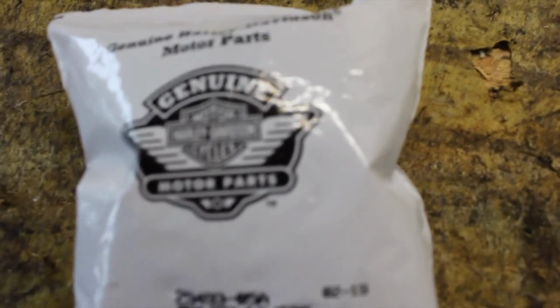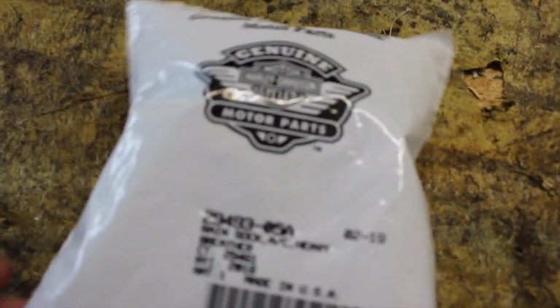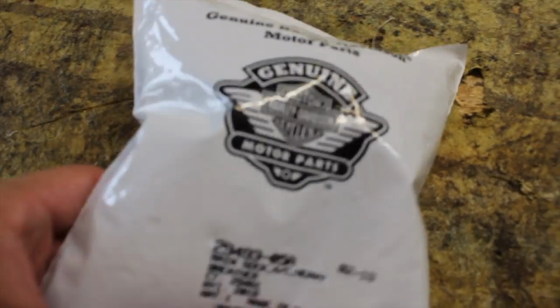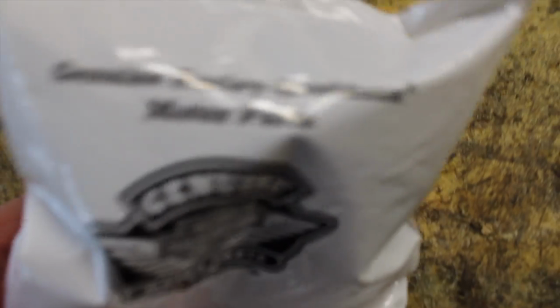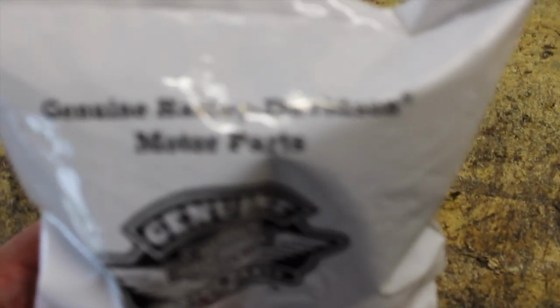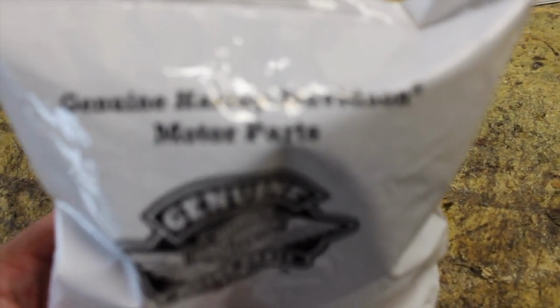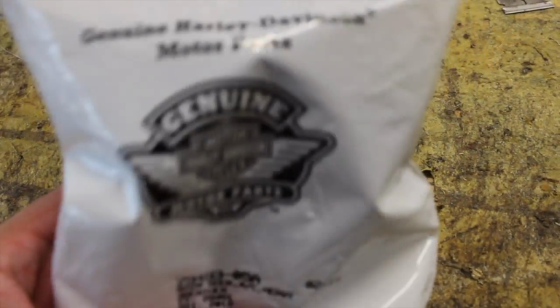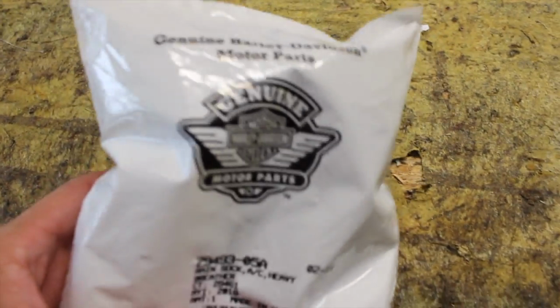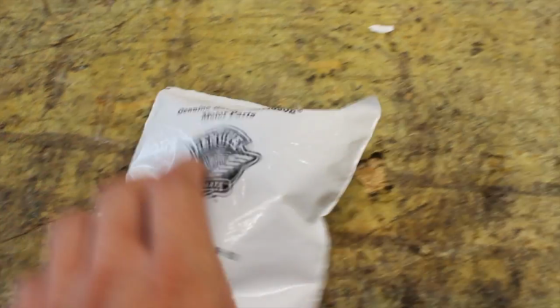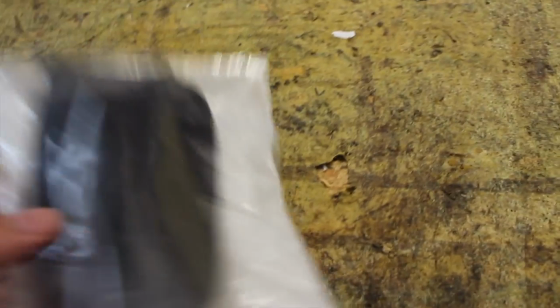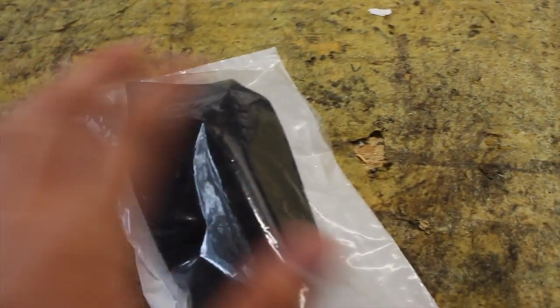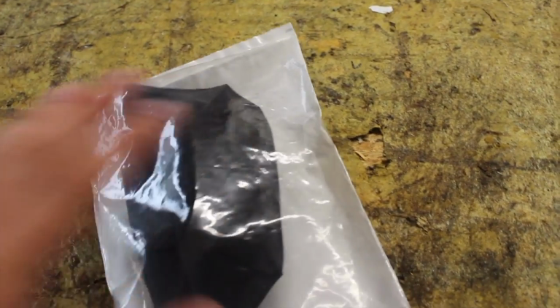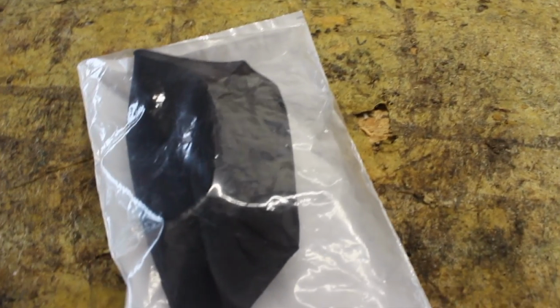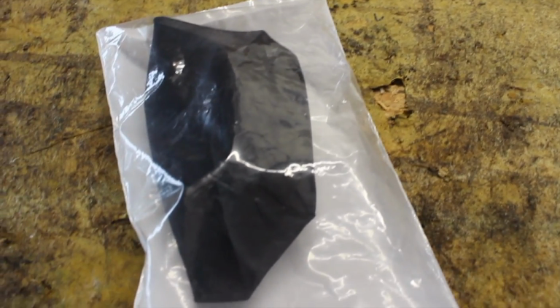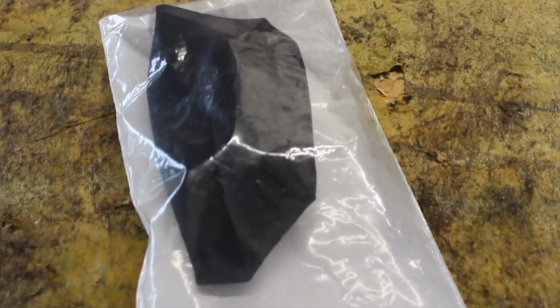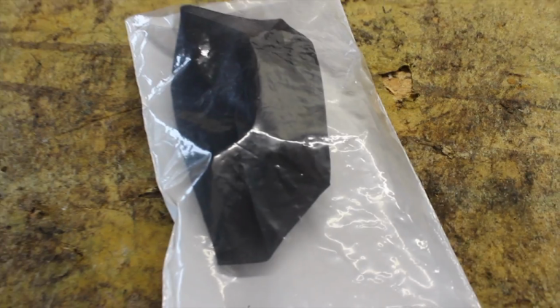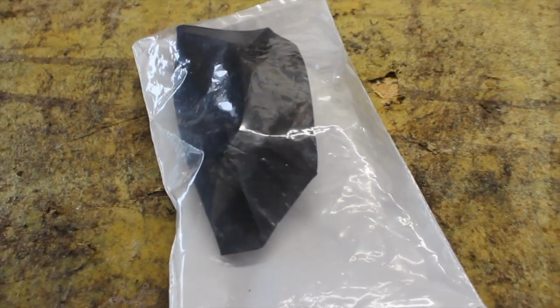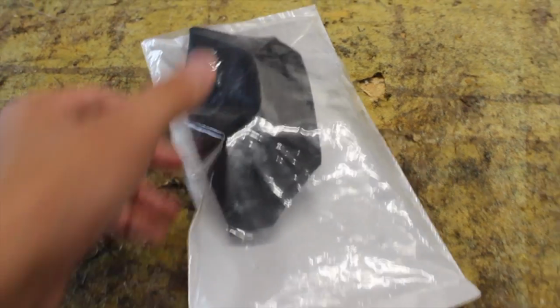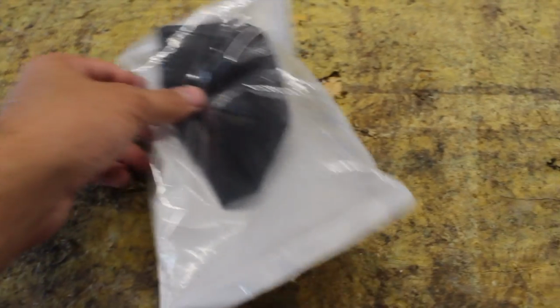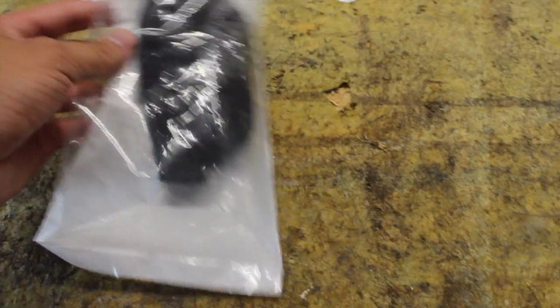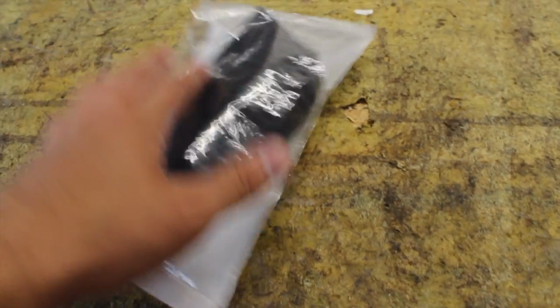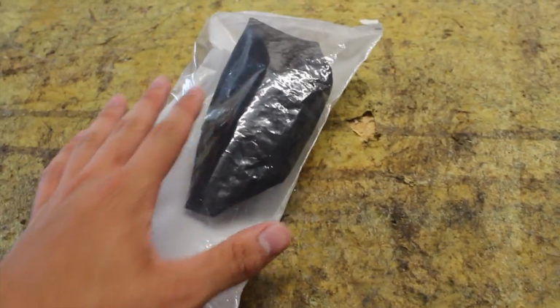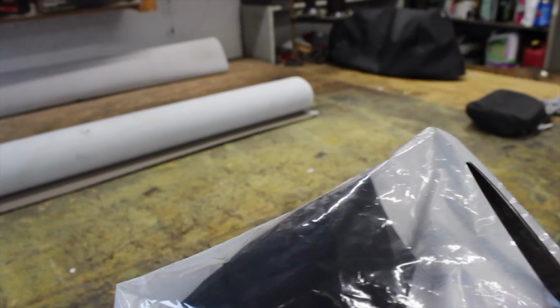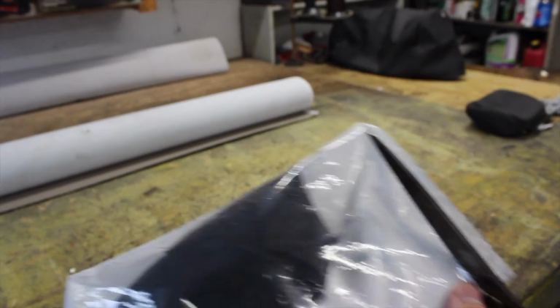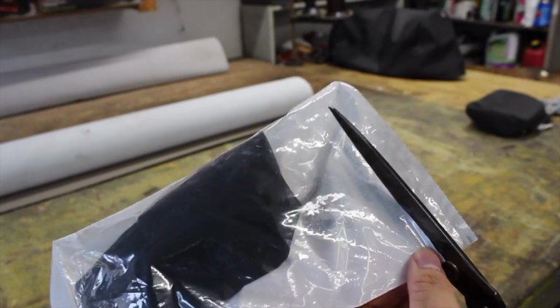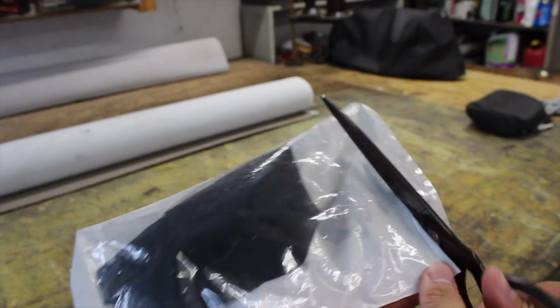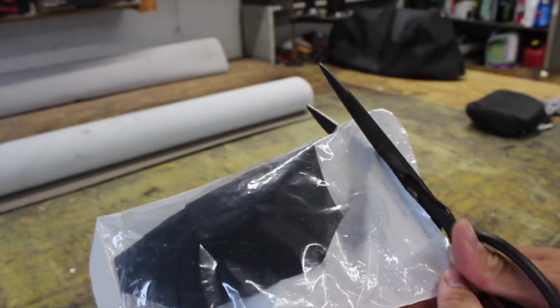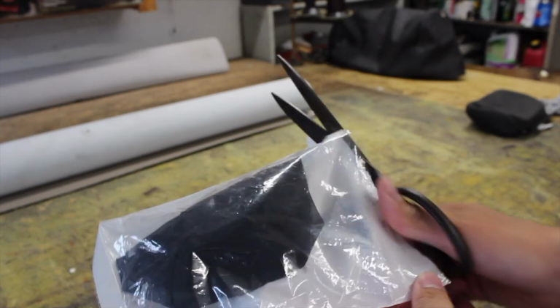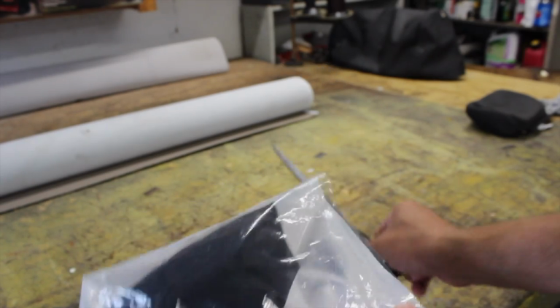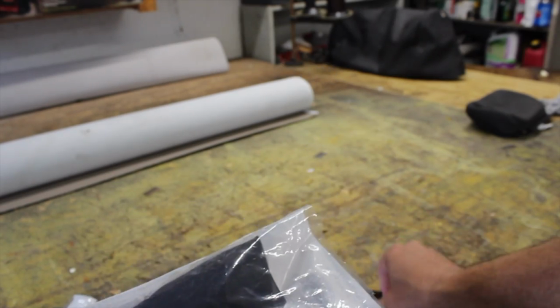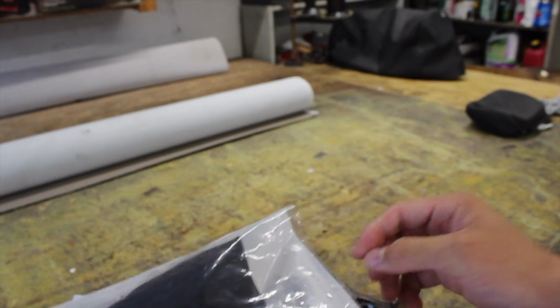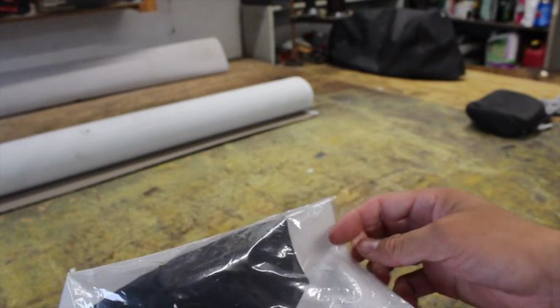The last thing we got for this heavy breather is this rain cover — it didn't come with one. Let's go ahead and get it open and toss it on.